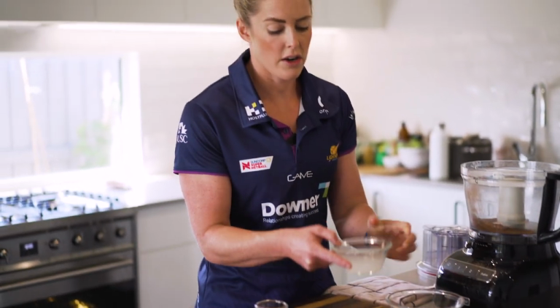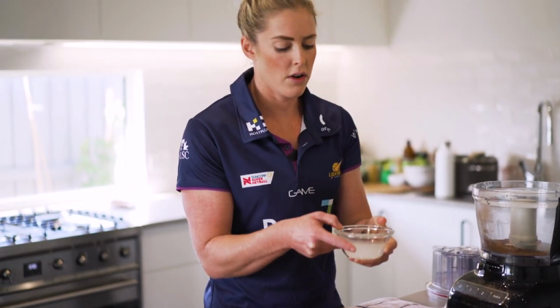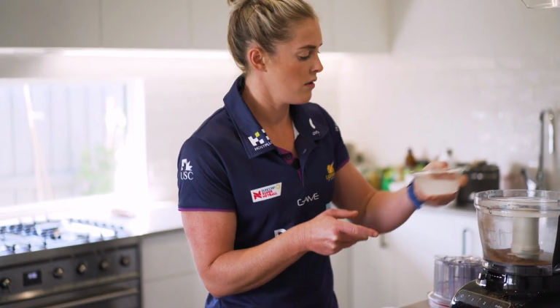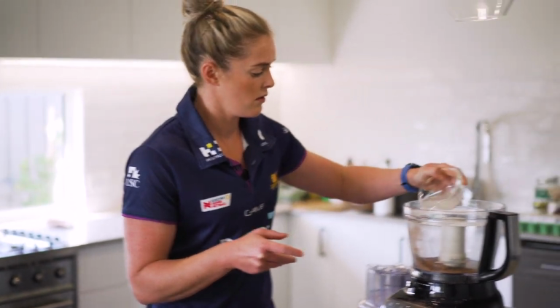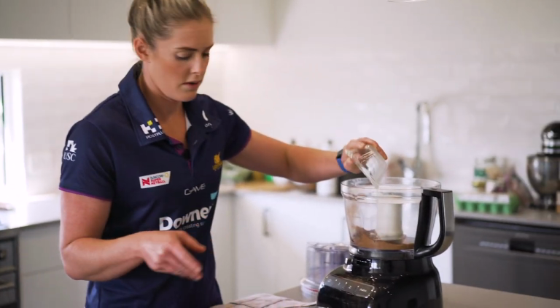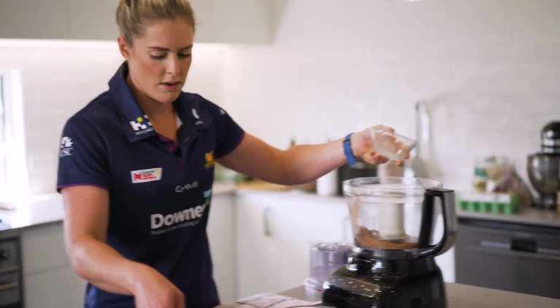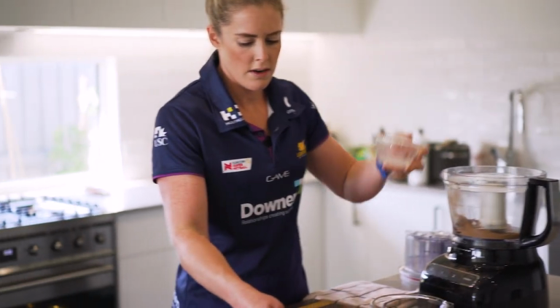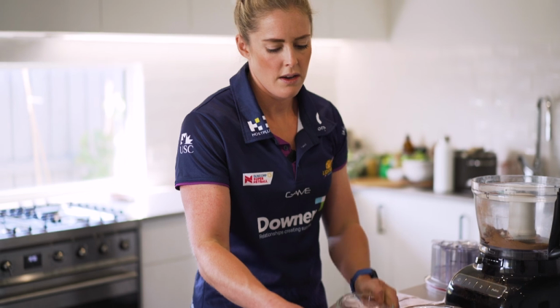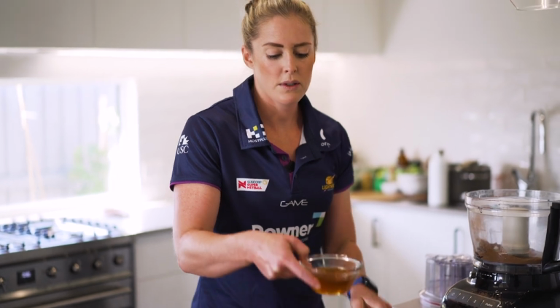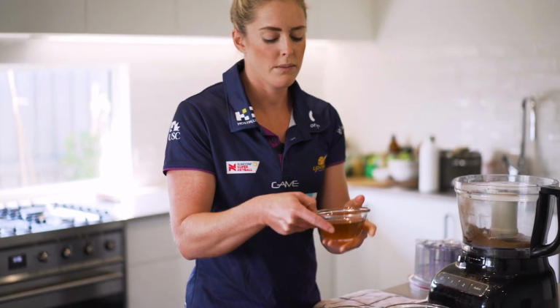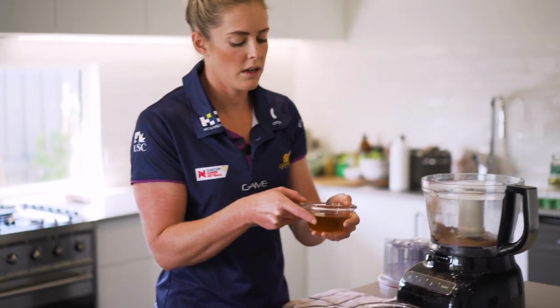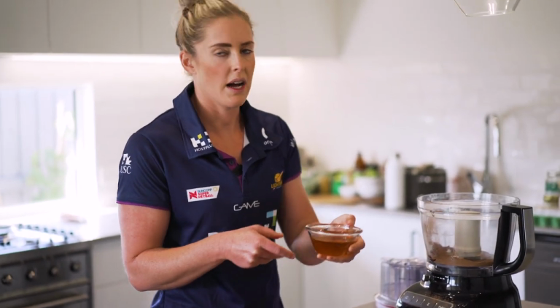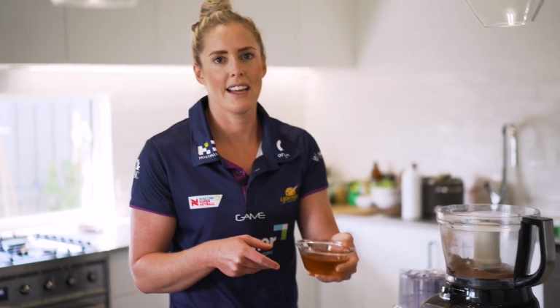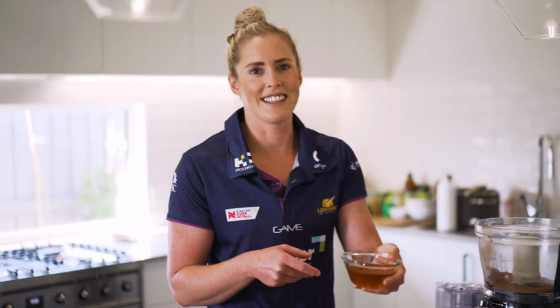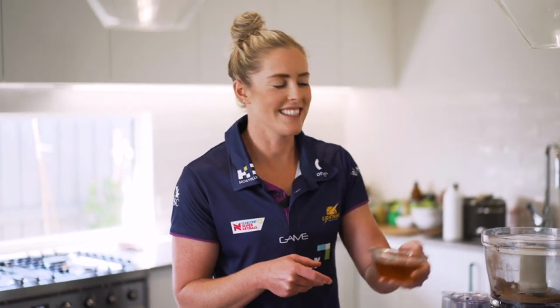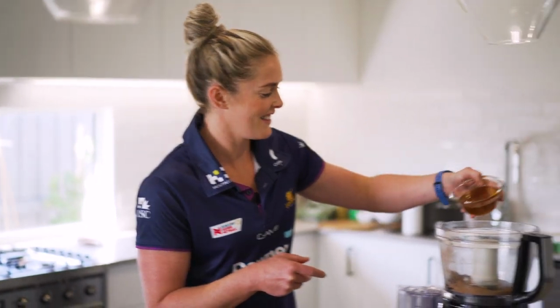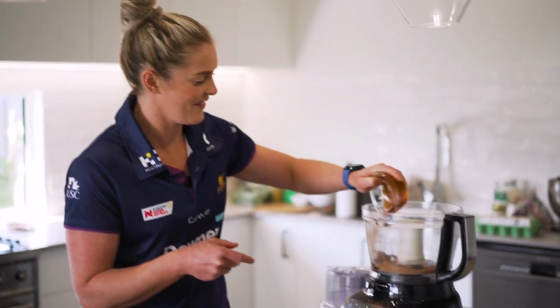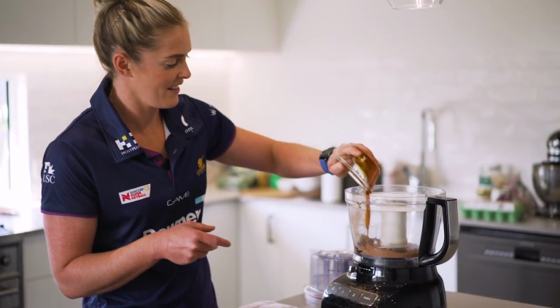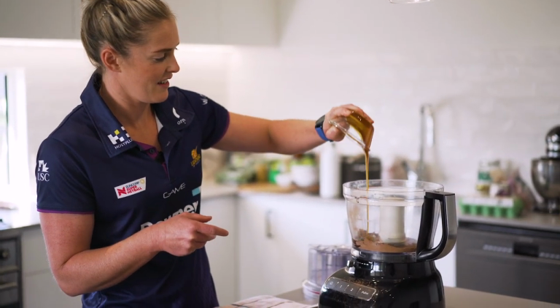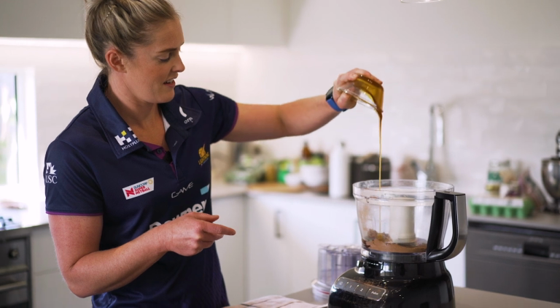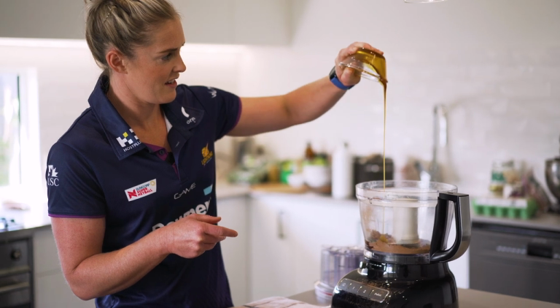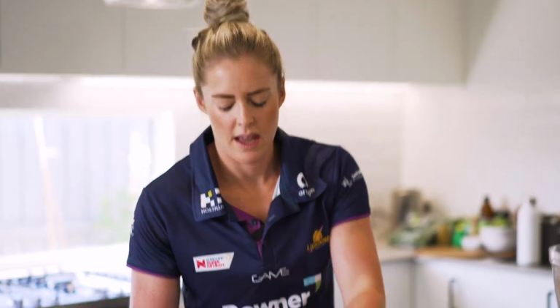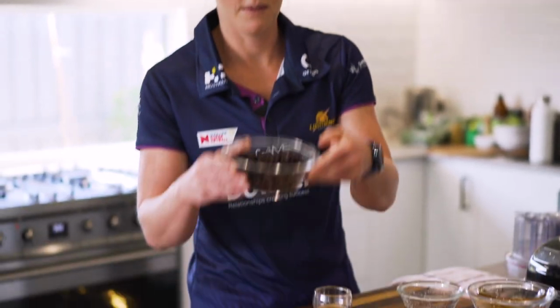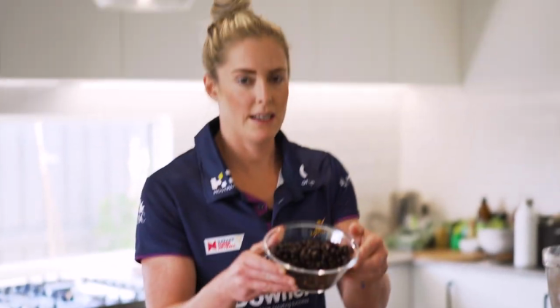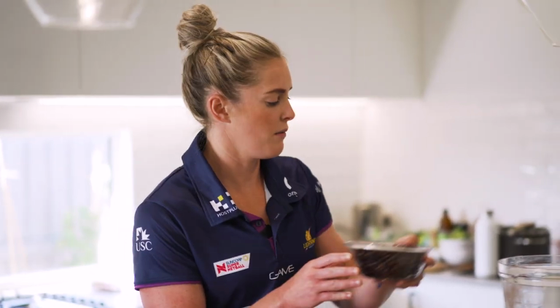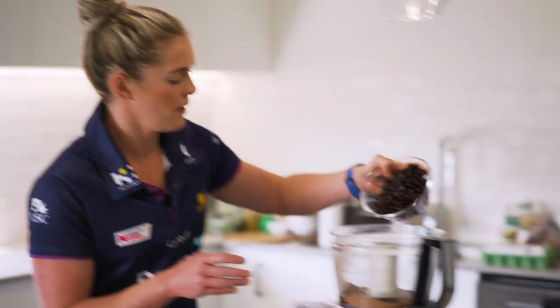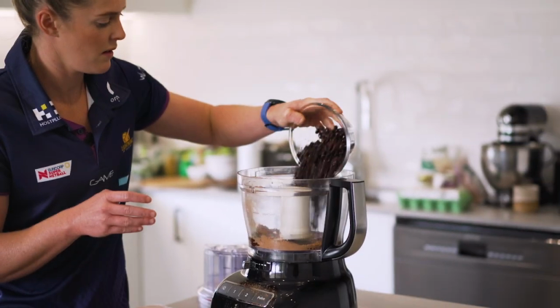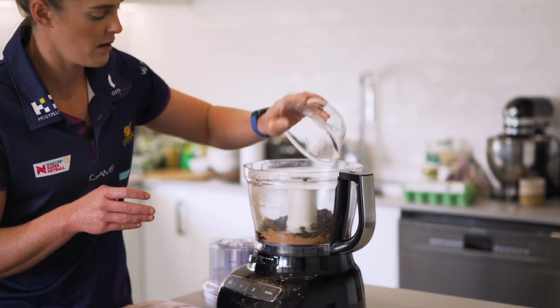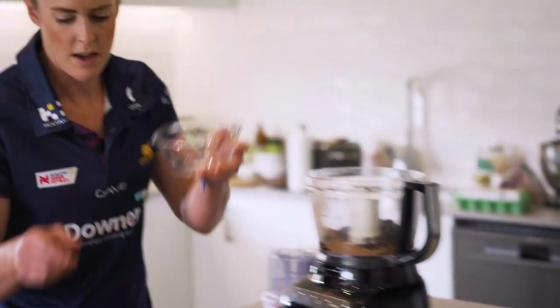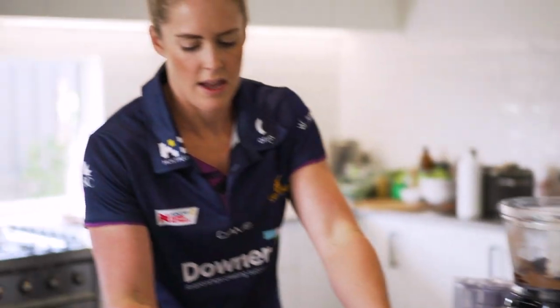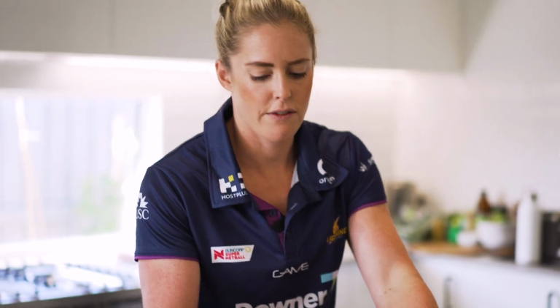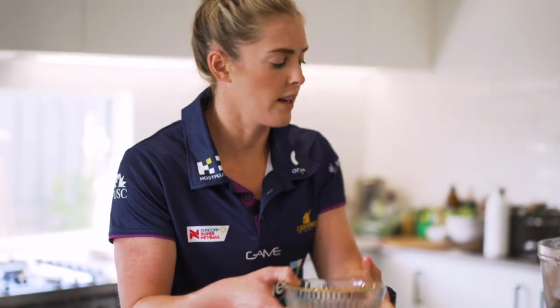Coconut oil, maple syrup, honey and vanilla essence. Then the tin of black beans and four eggs.